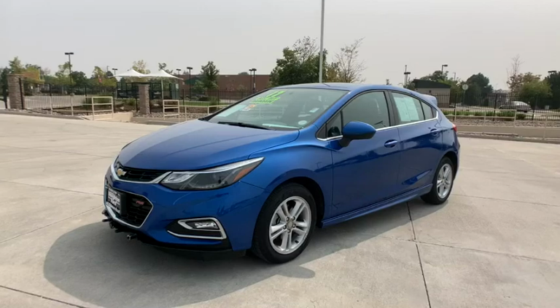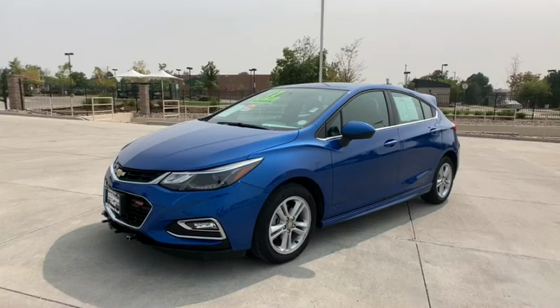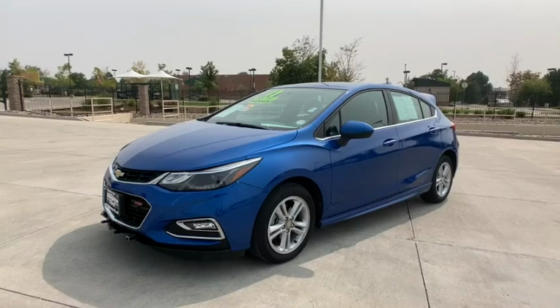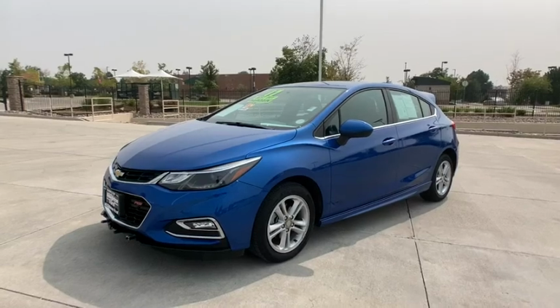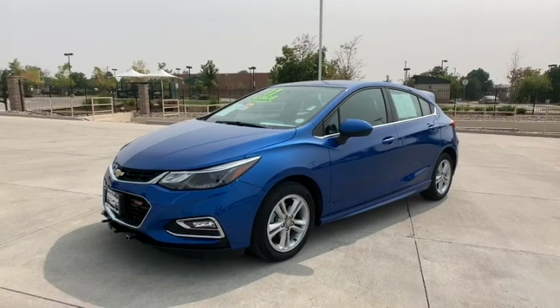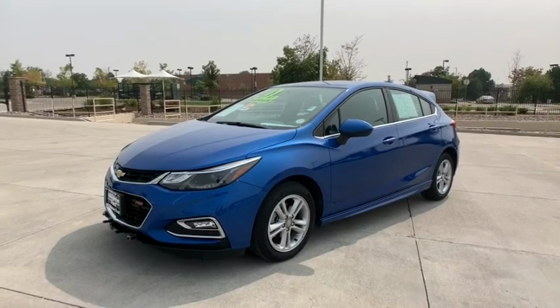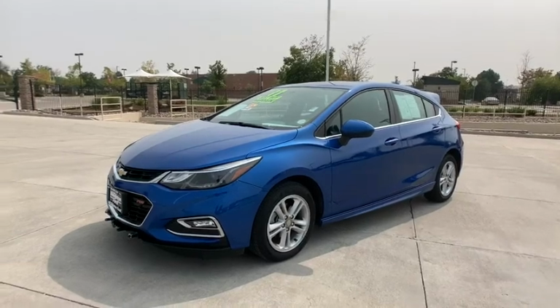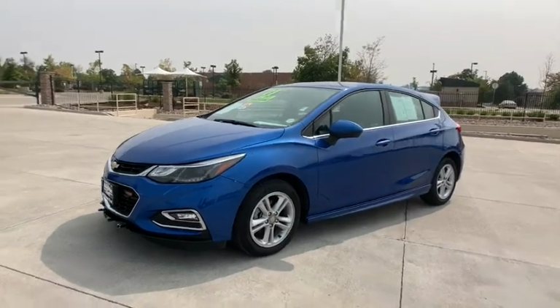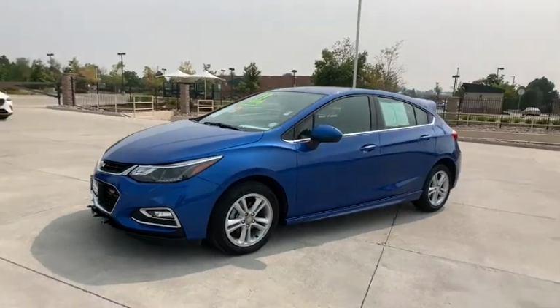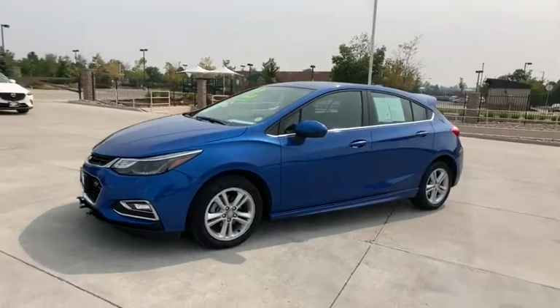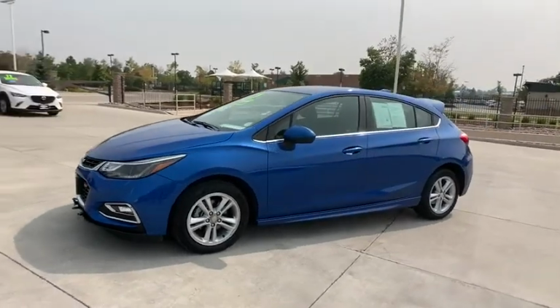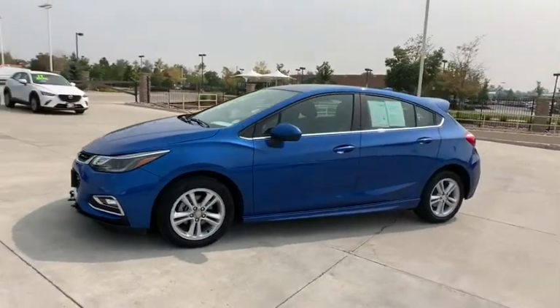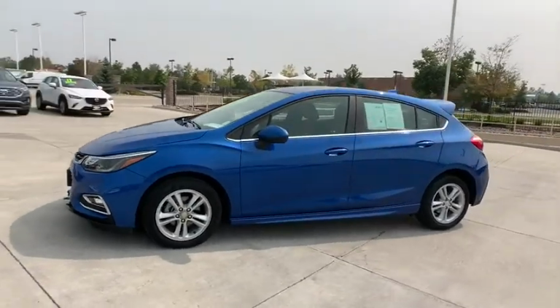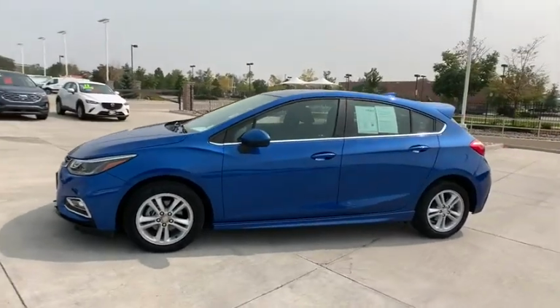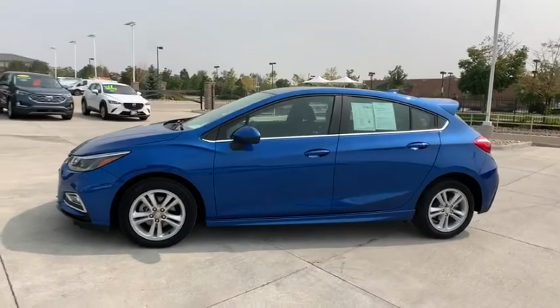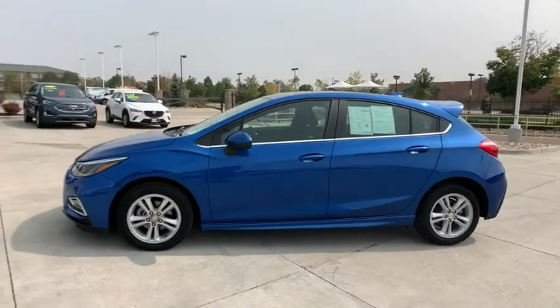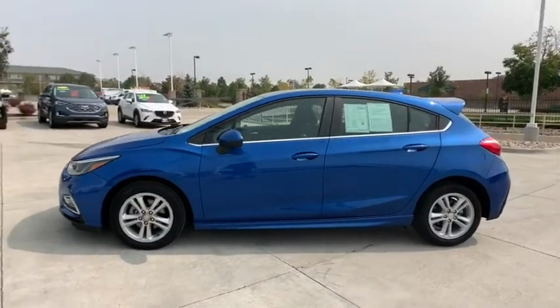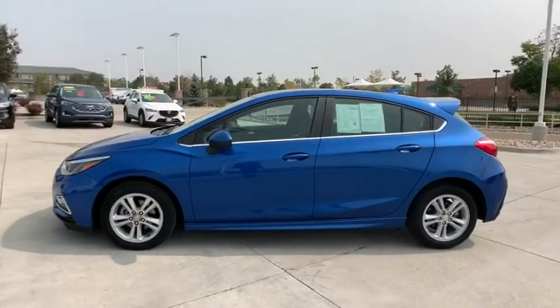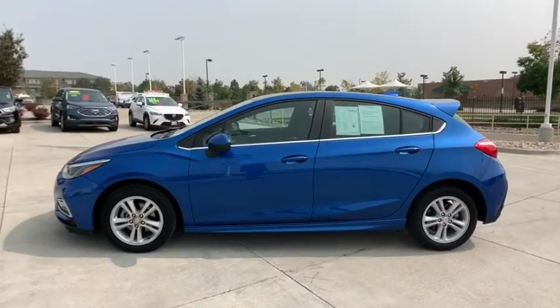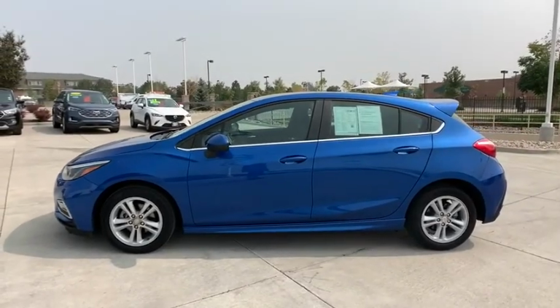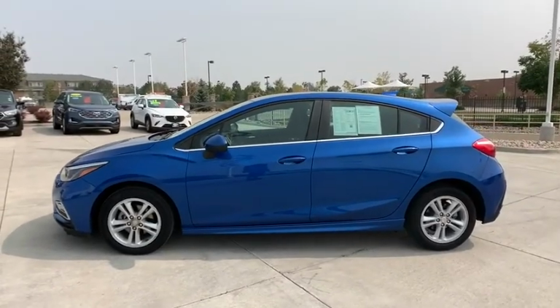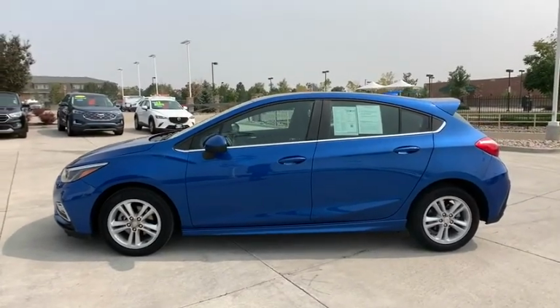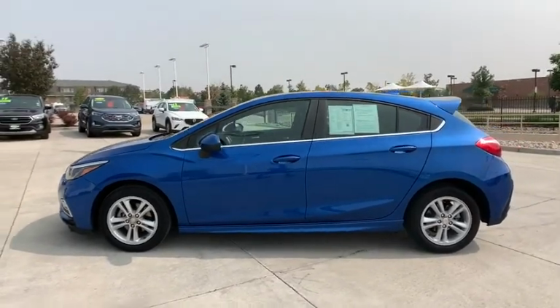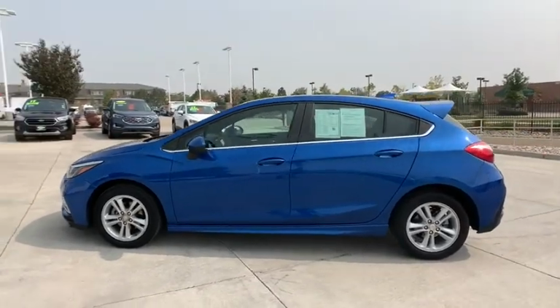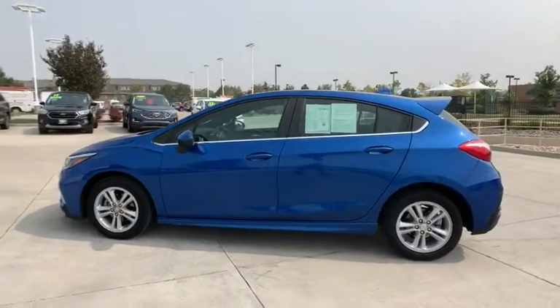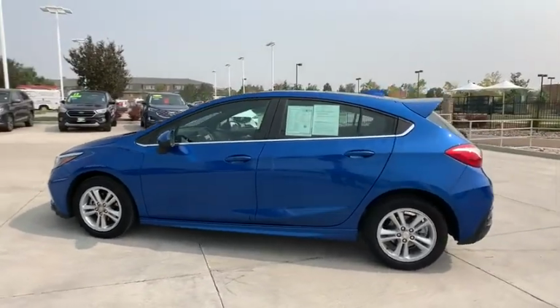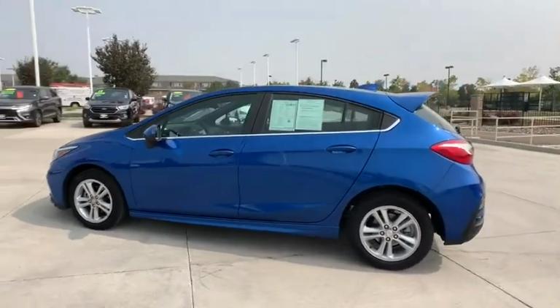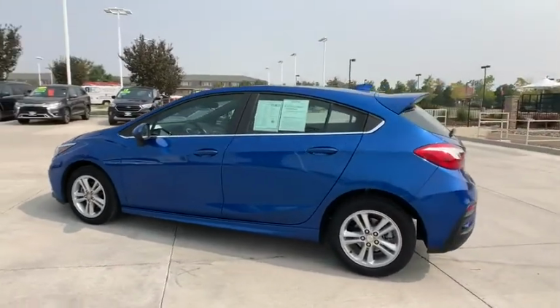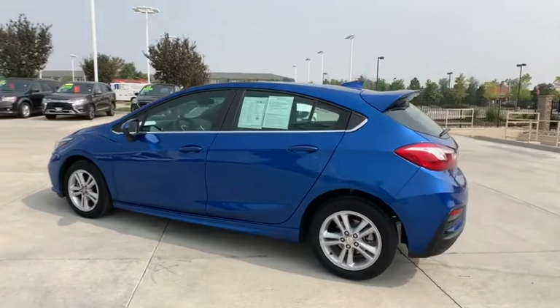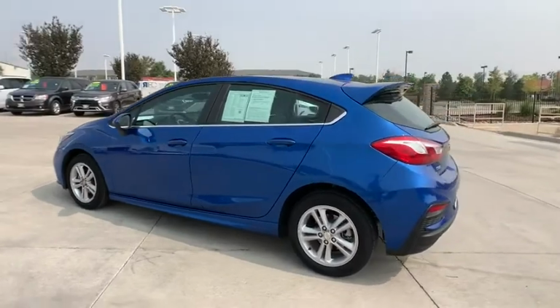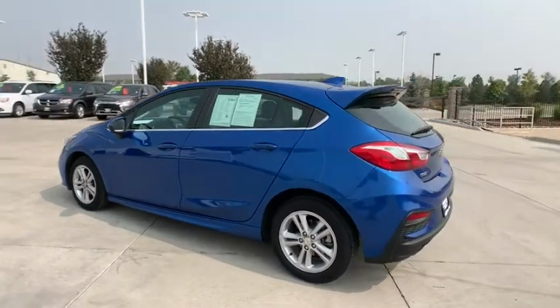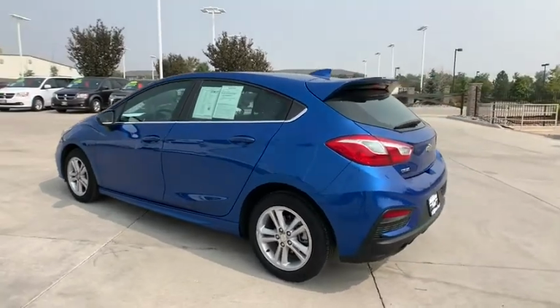Take a ride in the 2017 Chevrolet Cruze. The Cruze Blueprint calls for more than you'd expect. This vehicle has less than 20,000 miles. Here are some of this vehicle's great options.